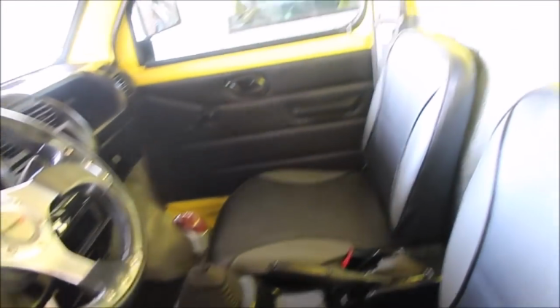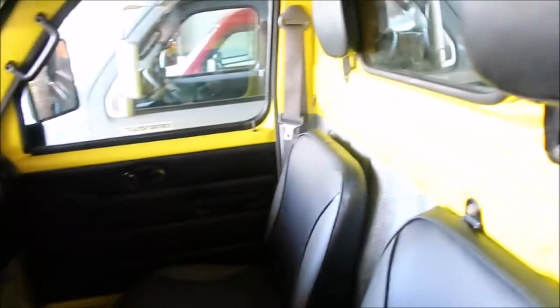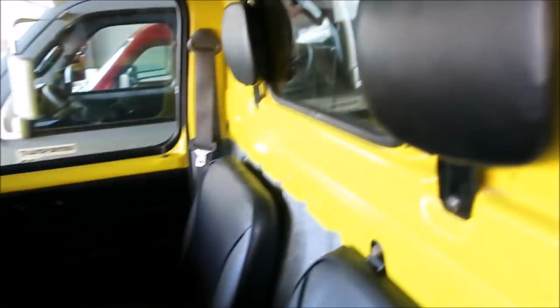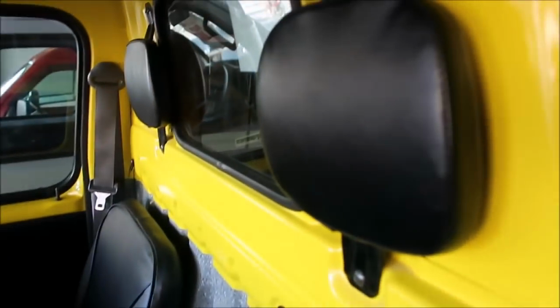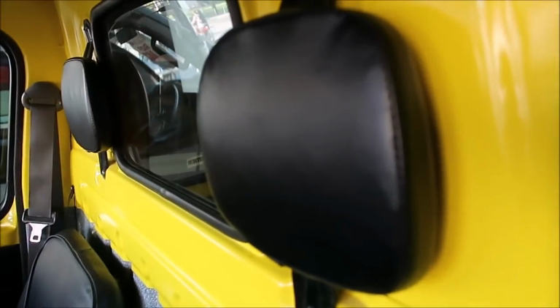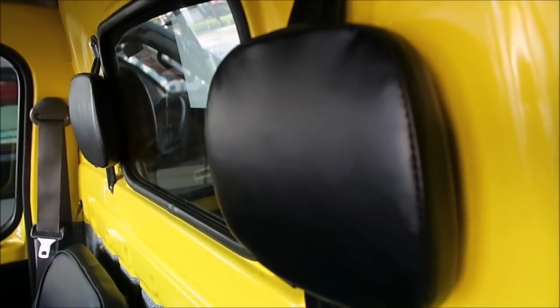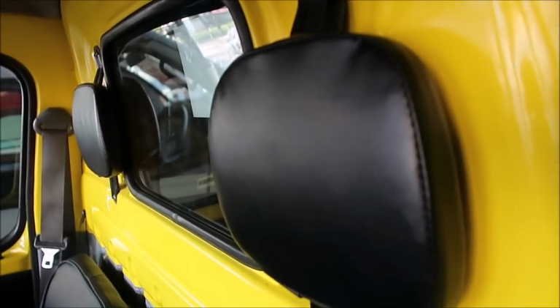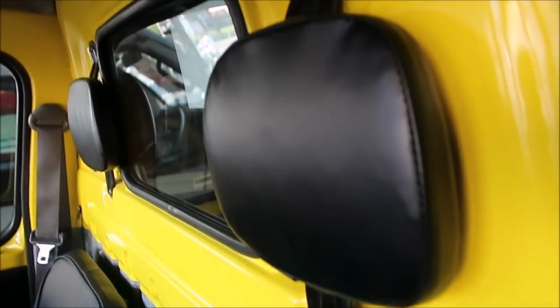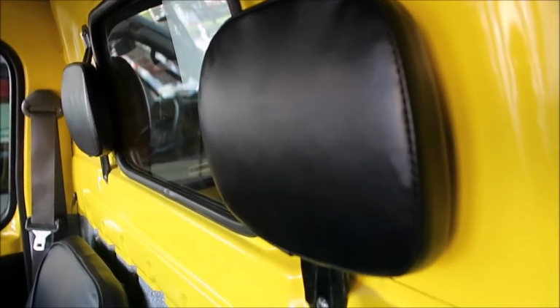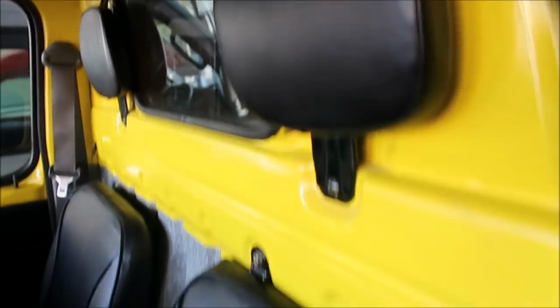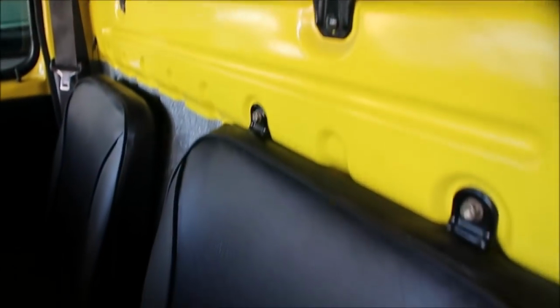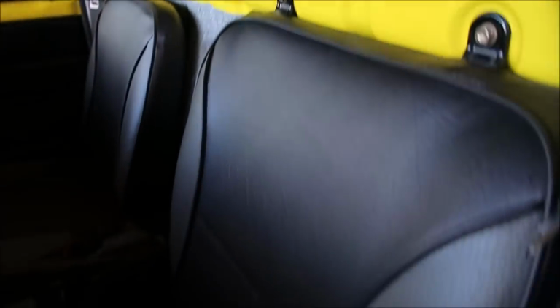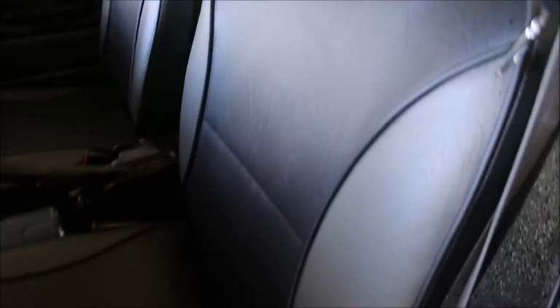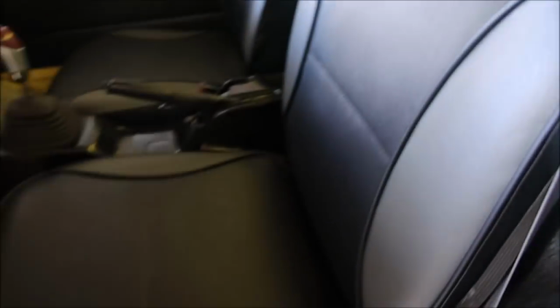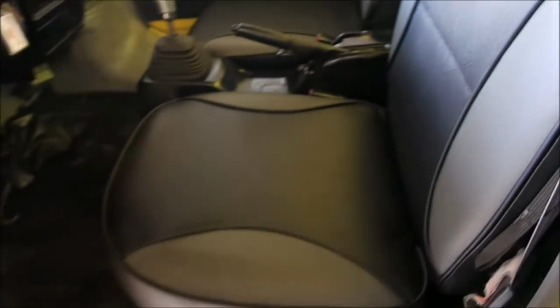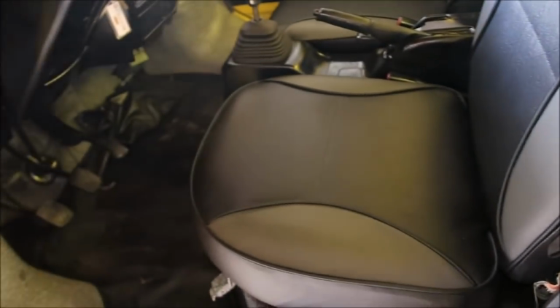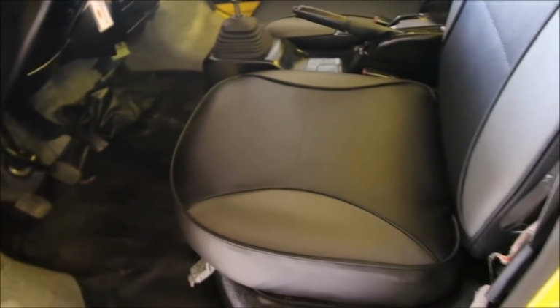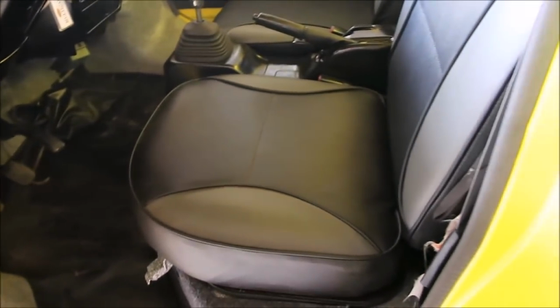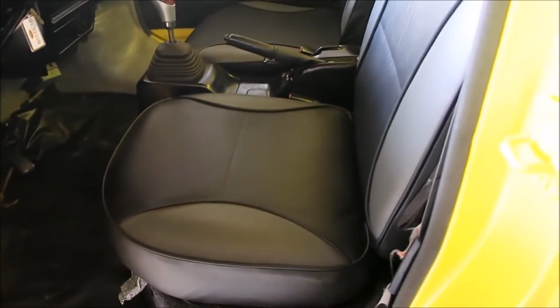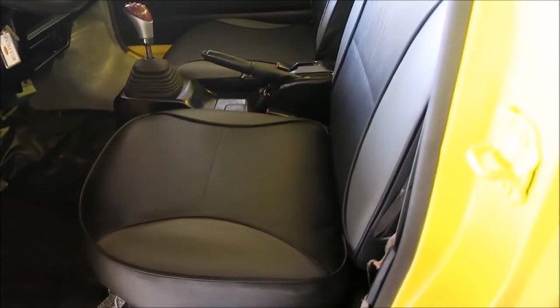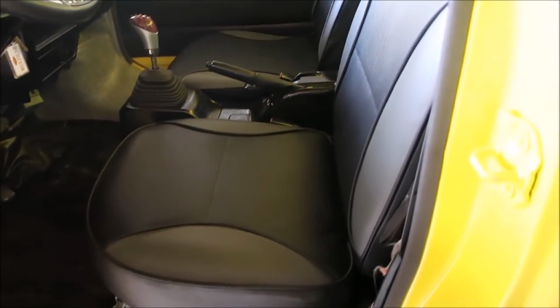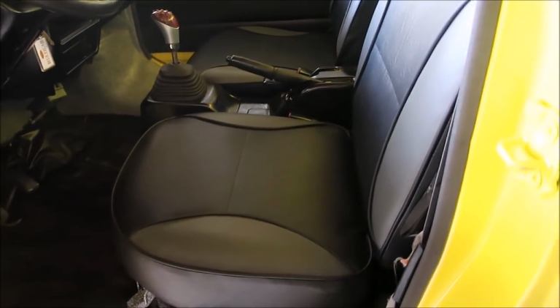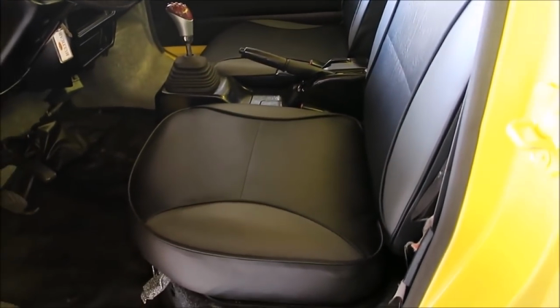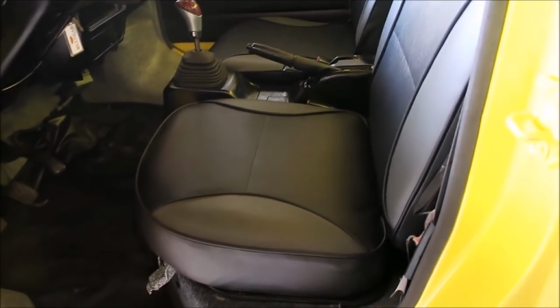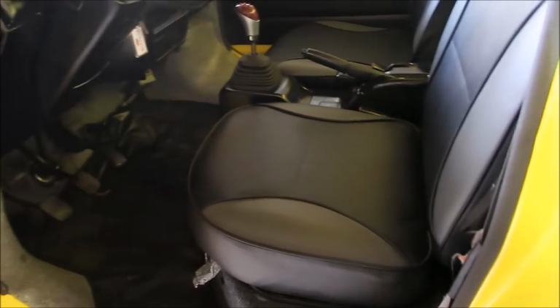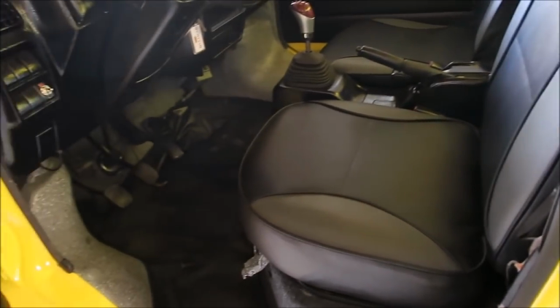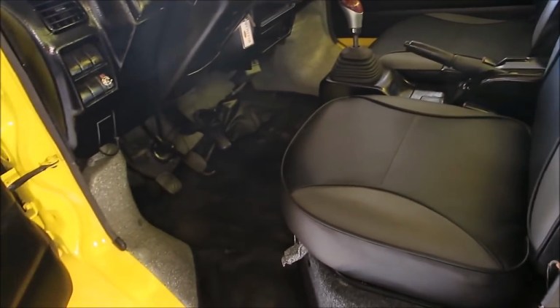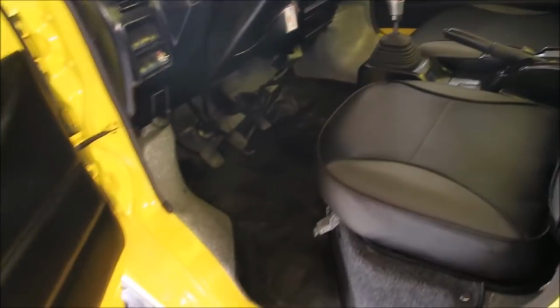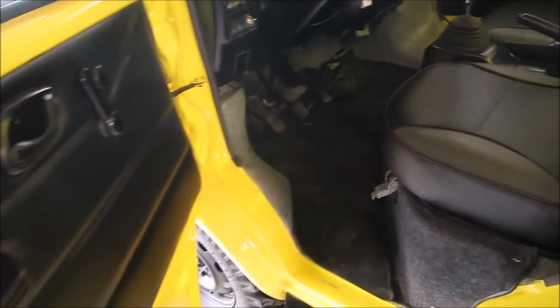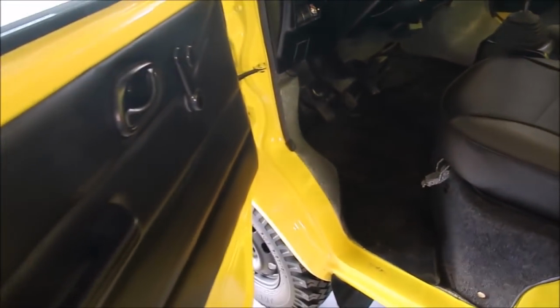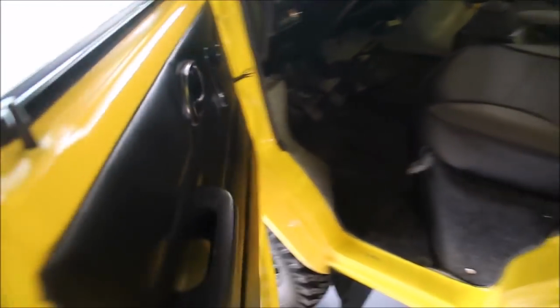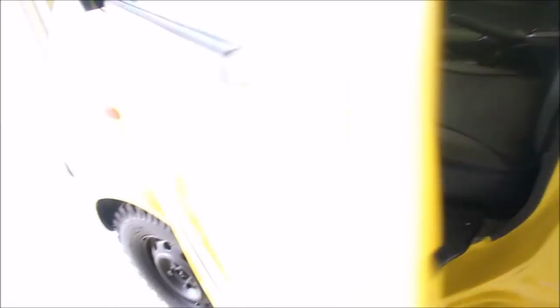It has pads on the back — head pads. But like I mentioned before, these front seats are fixed.